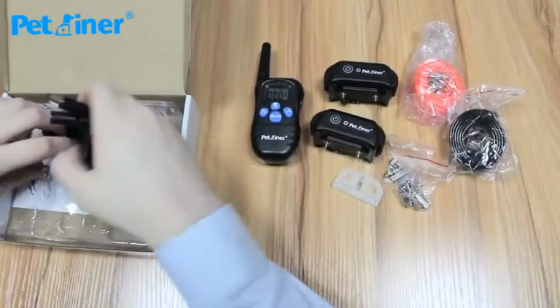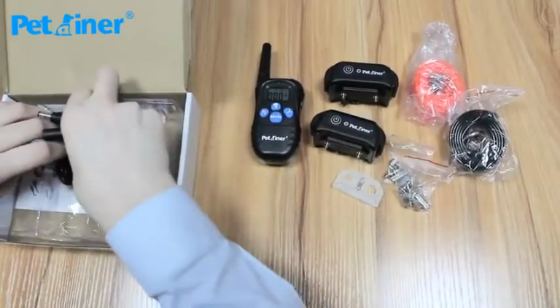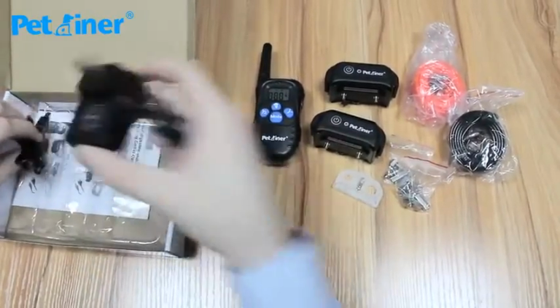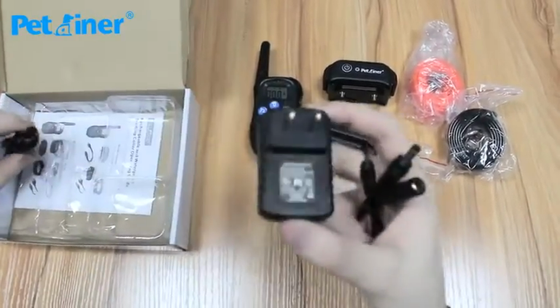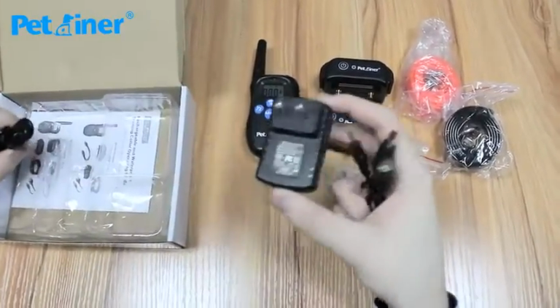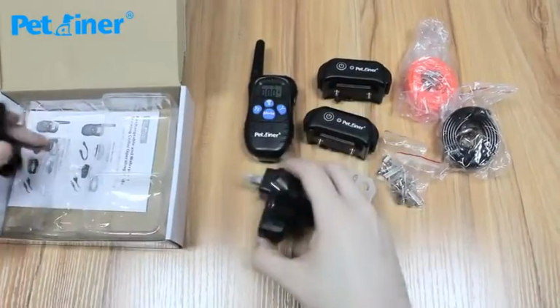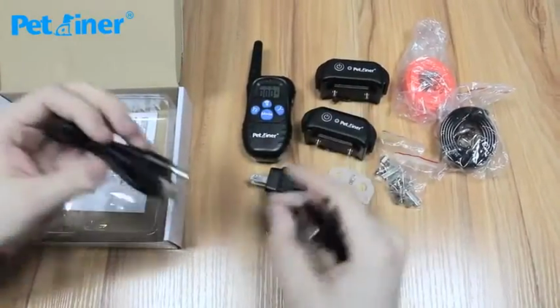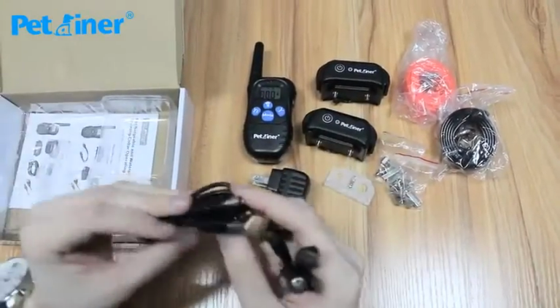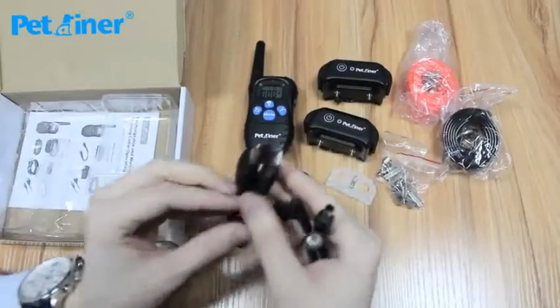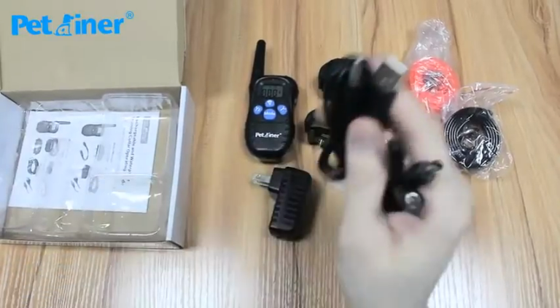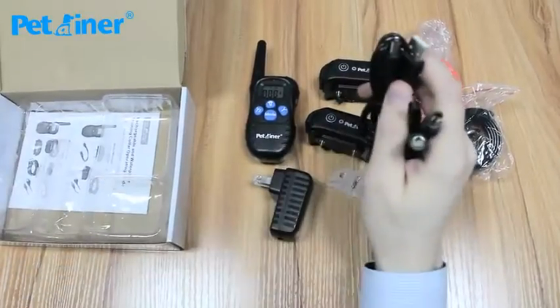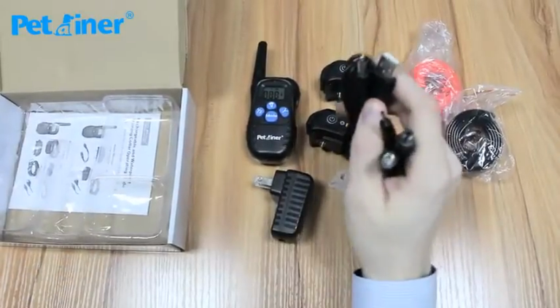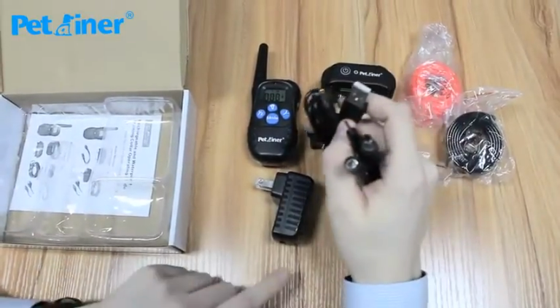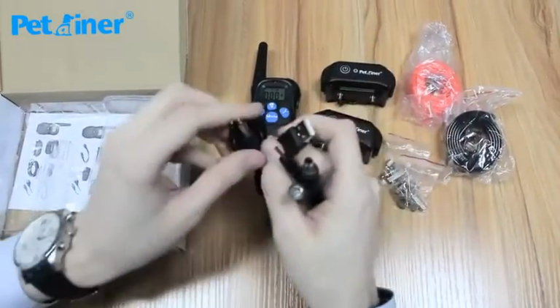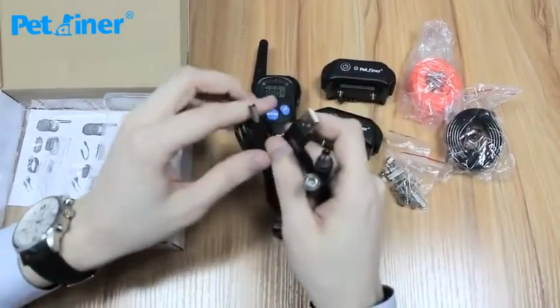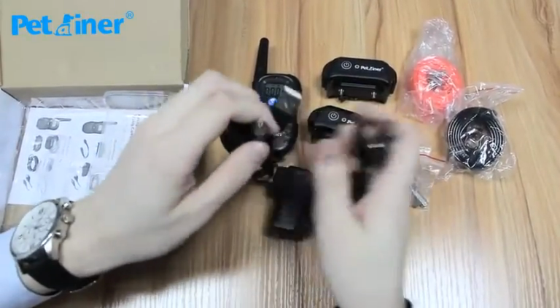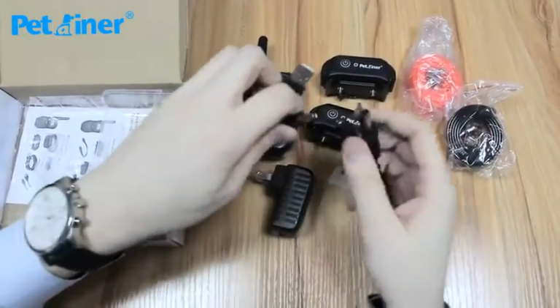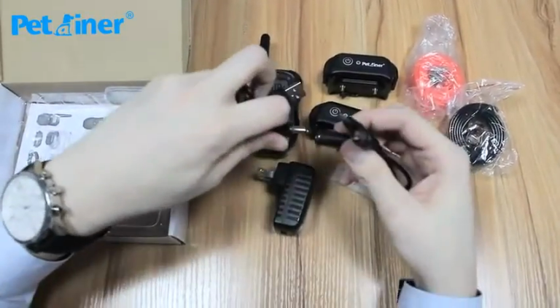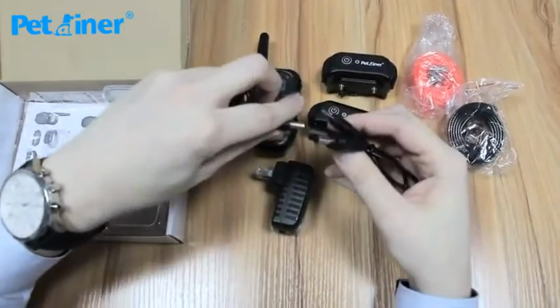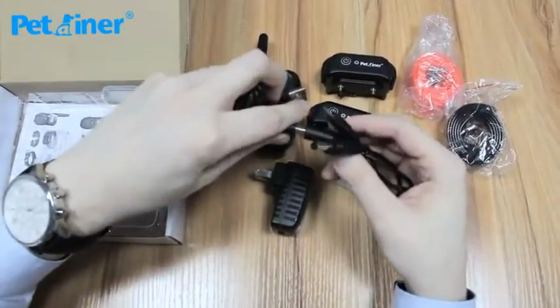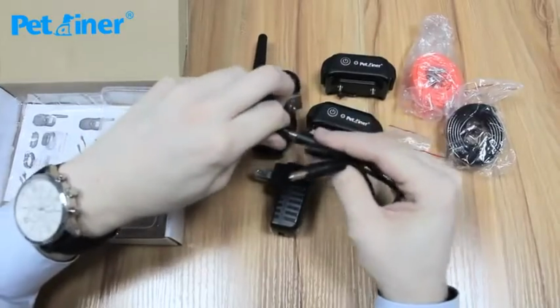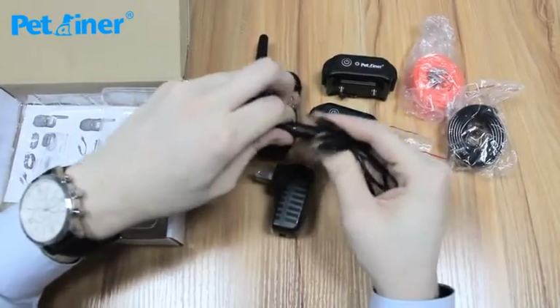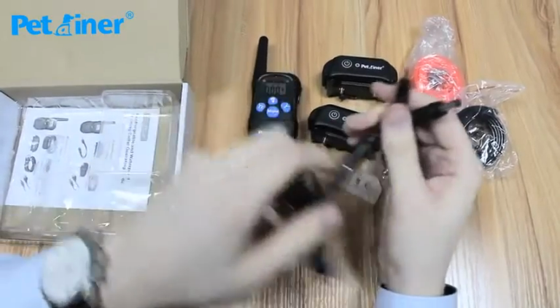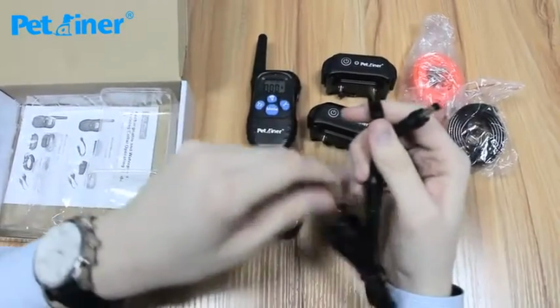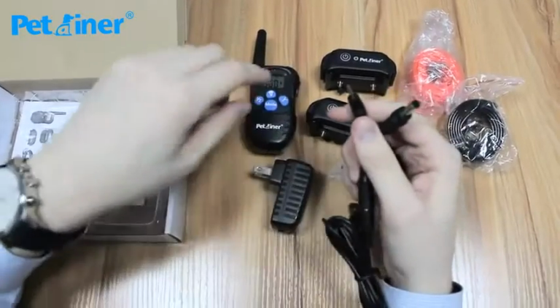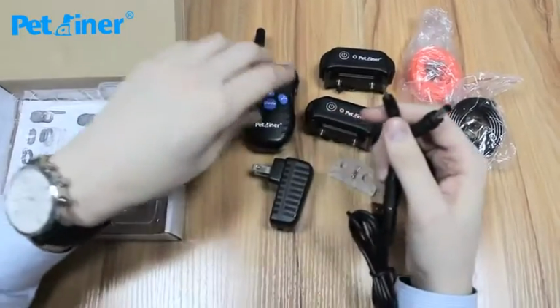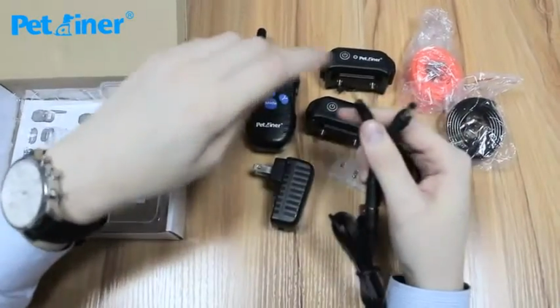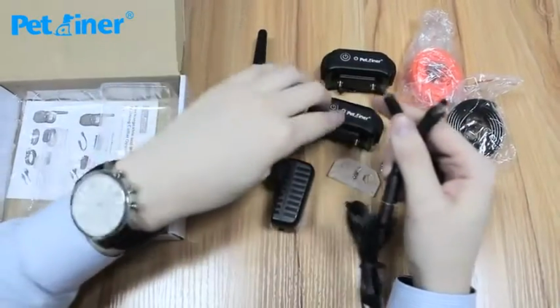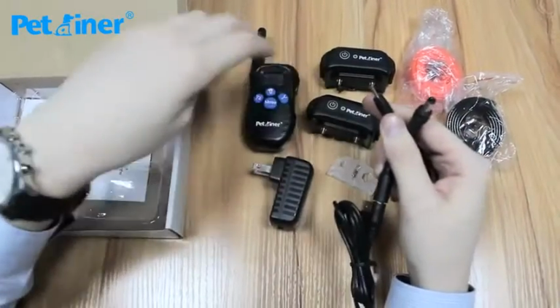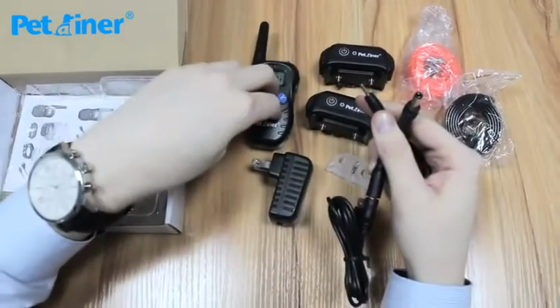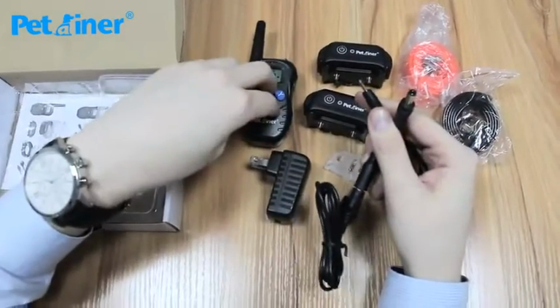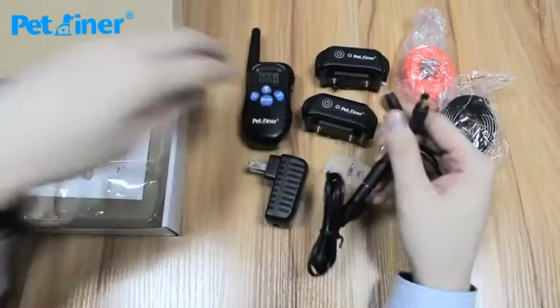And then this is your AC wall adapter. This is your USB connector that goes in the bottom, and this can actually go into this splitter, which then lets you charge both your receiver and your transmitter at the same time.